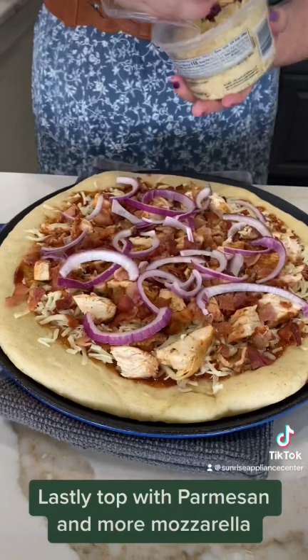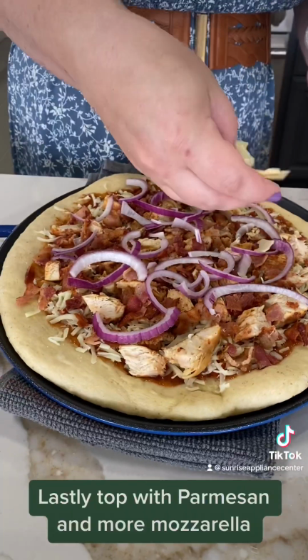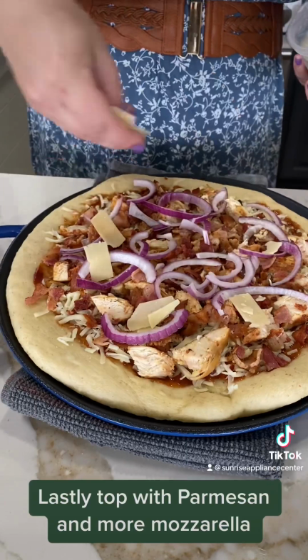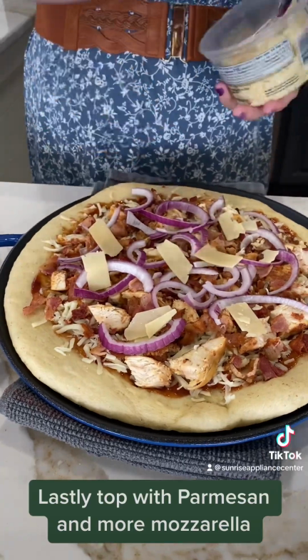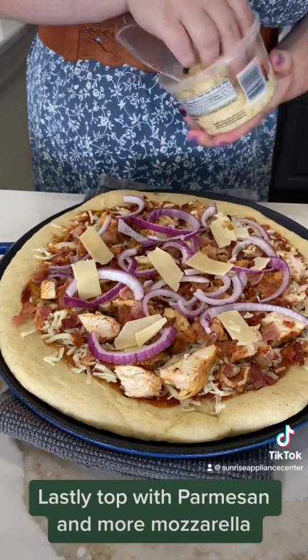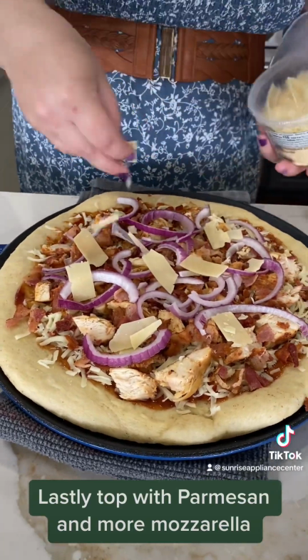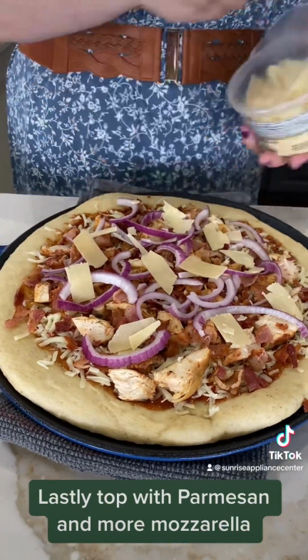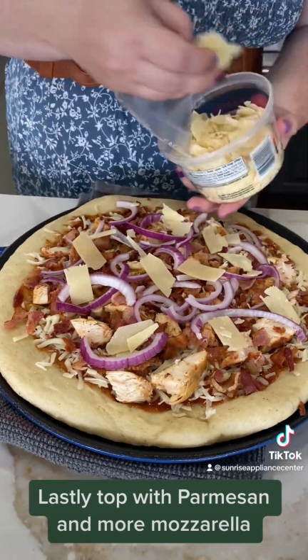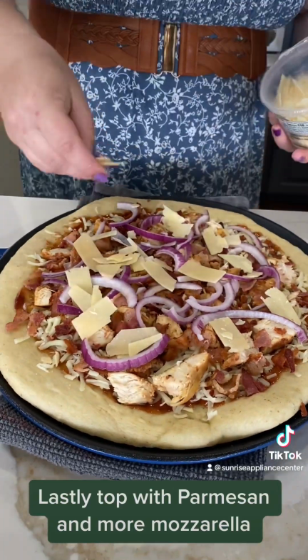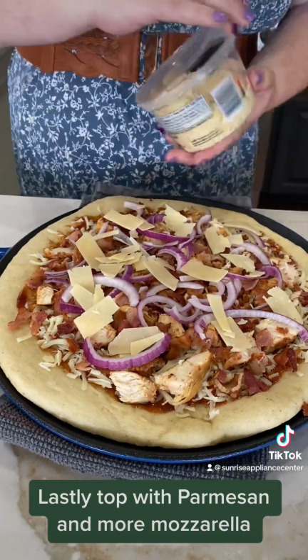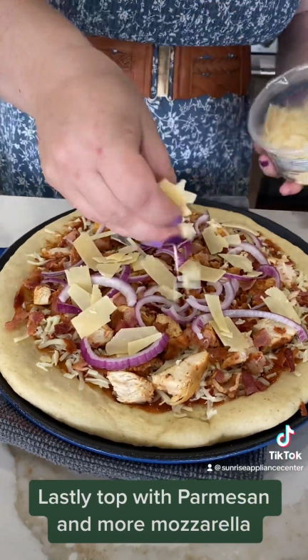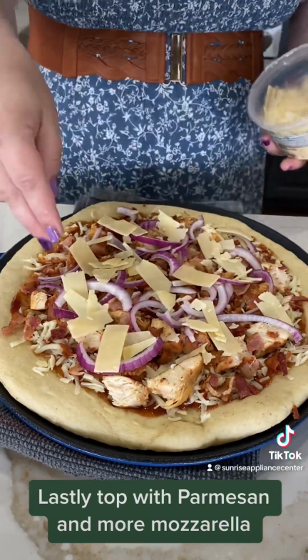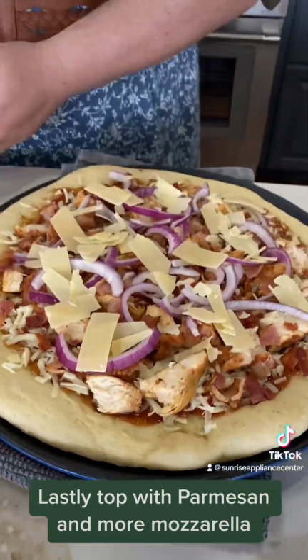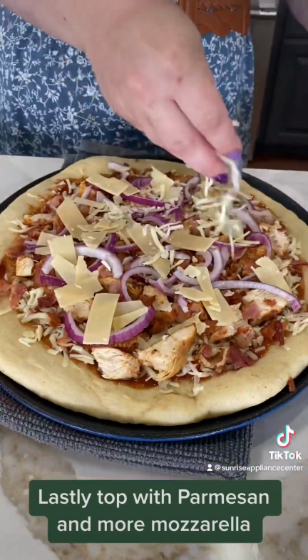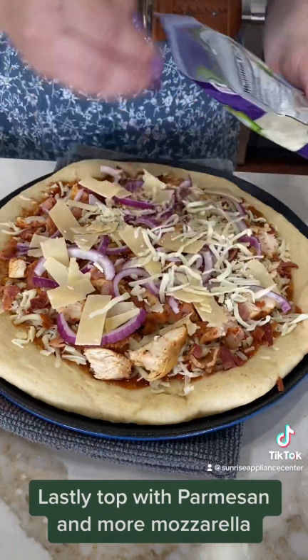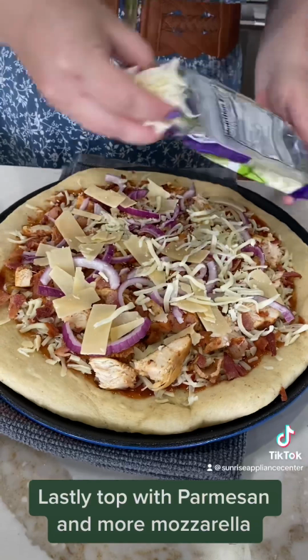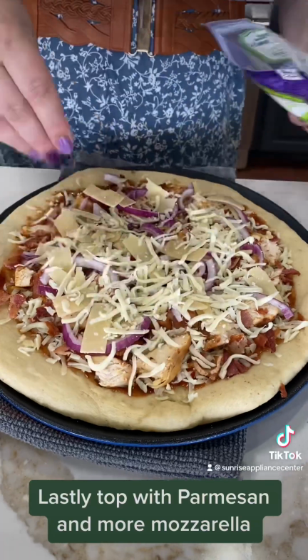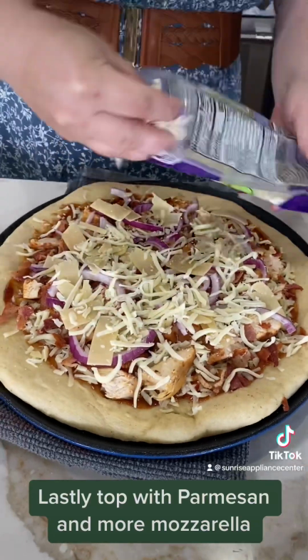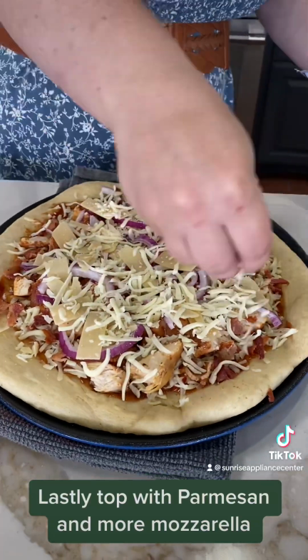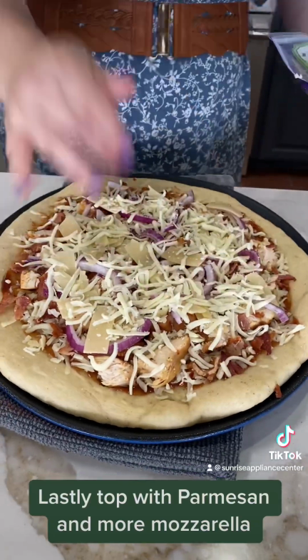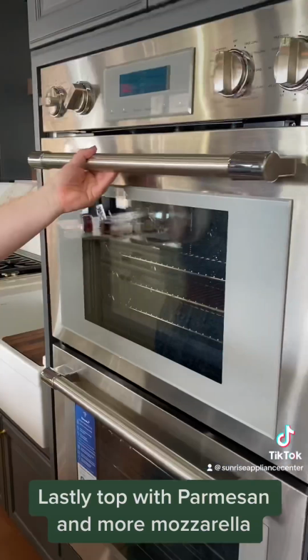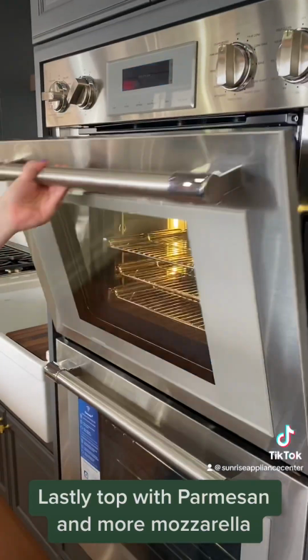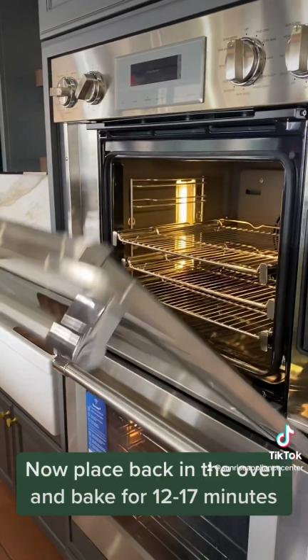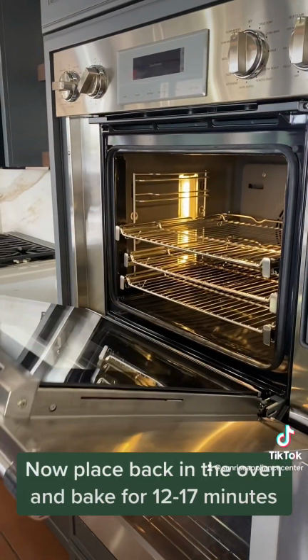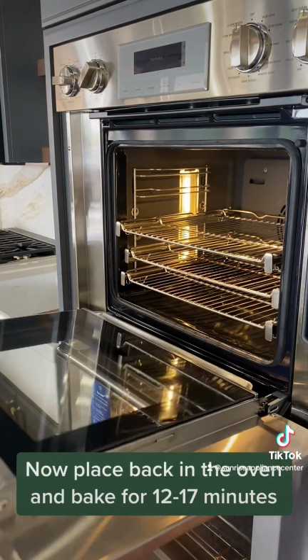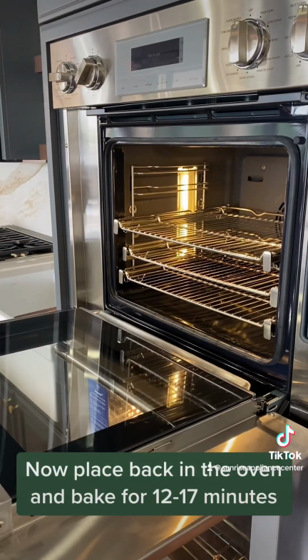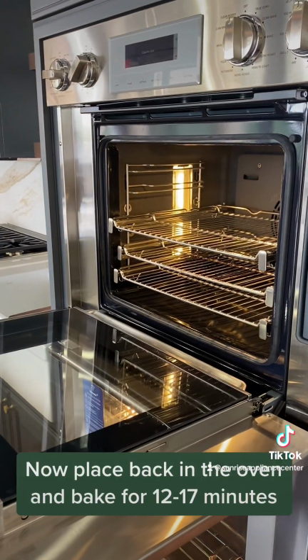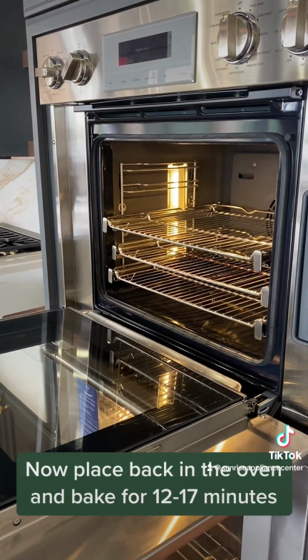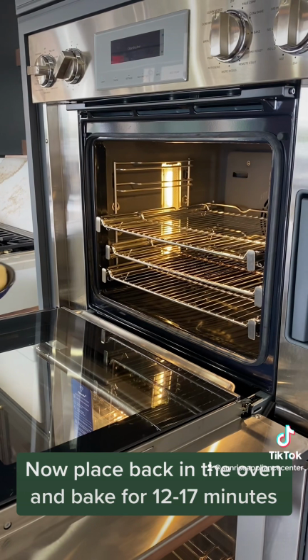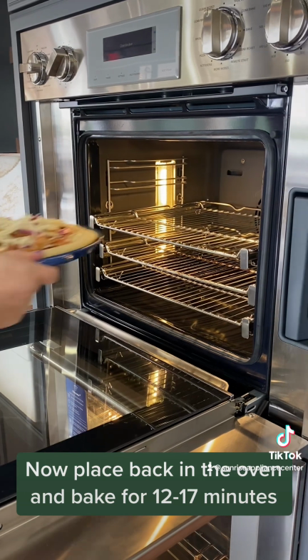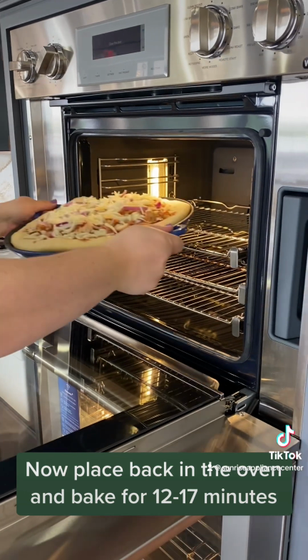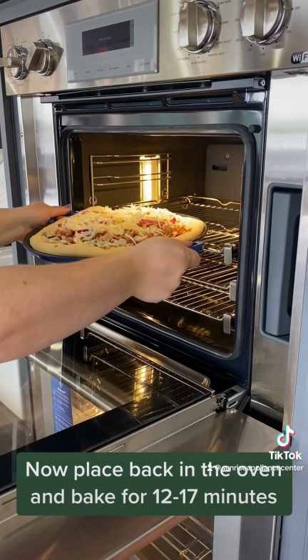Lastly, top with parmesan and more mozzarella. Now place back in the oven and bake for 12 to 17 minutes.